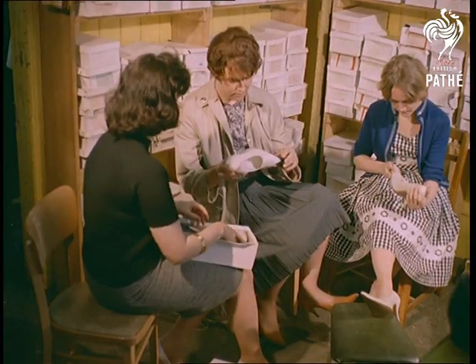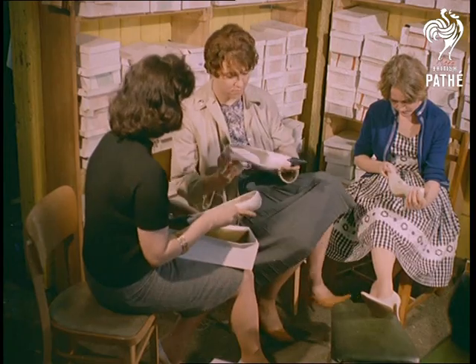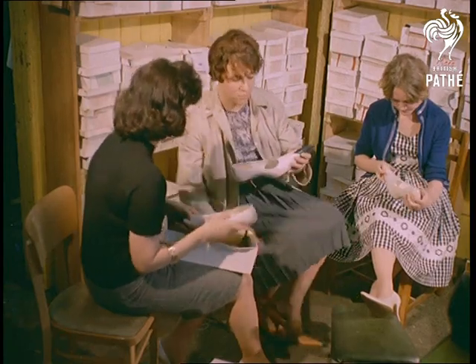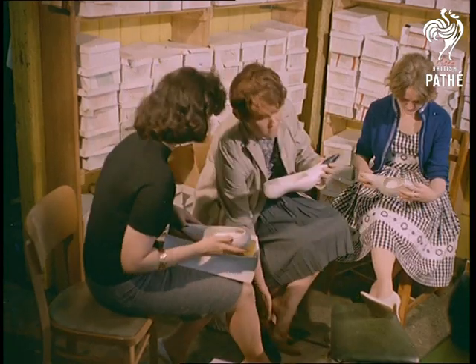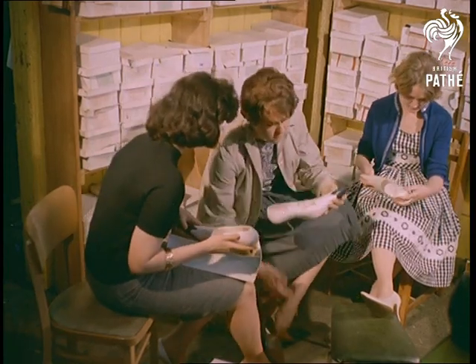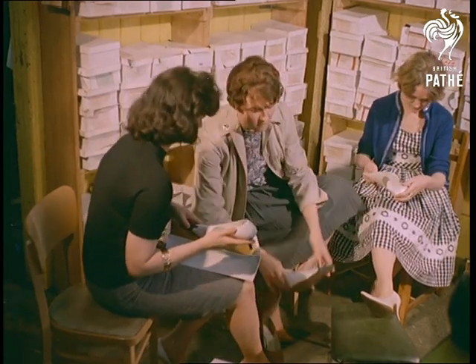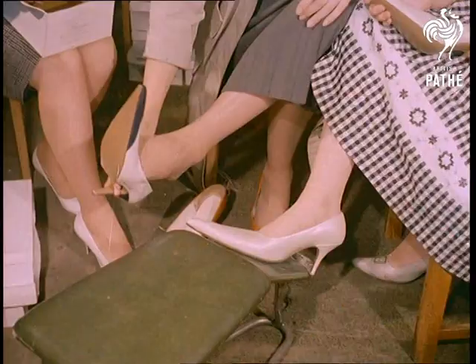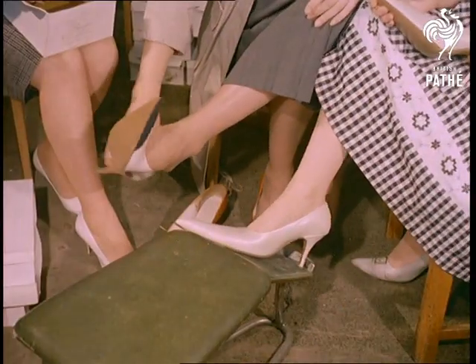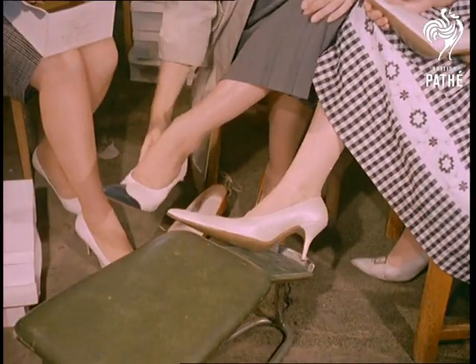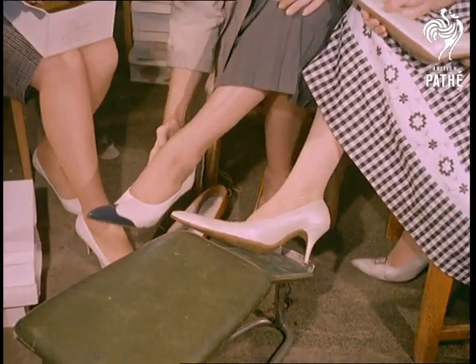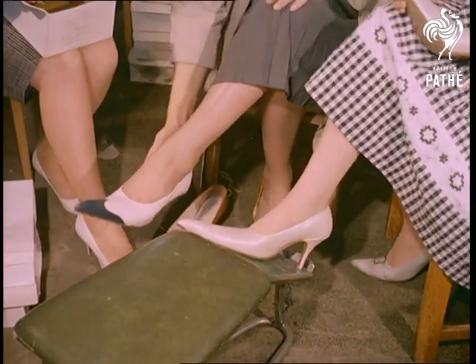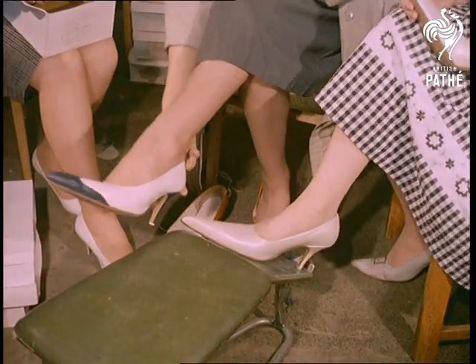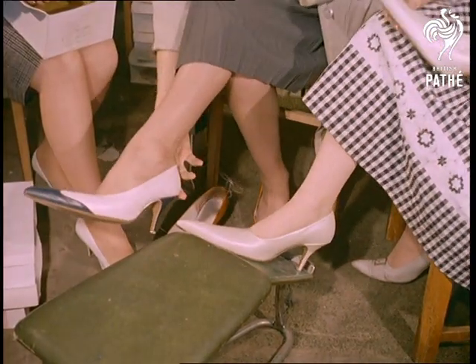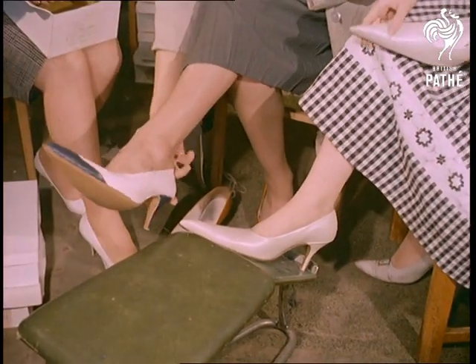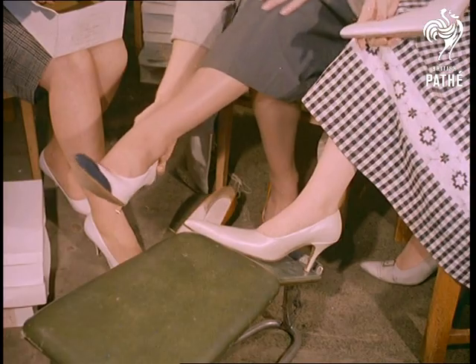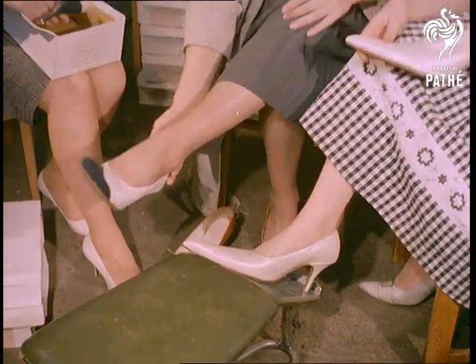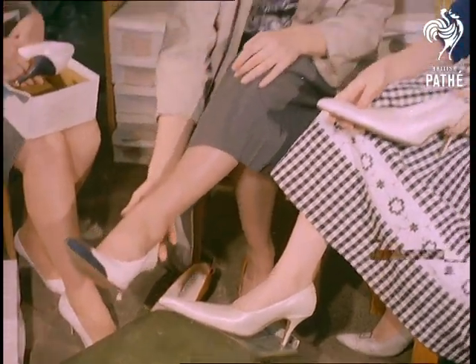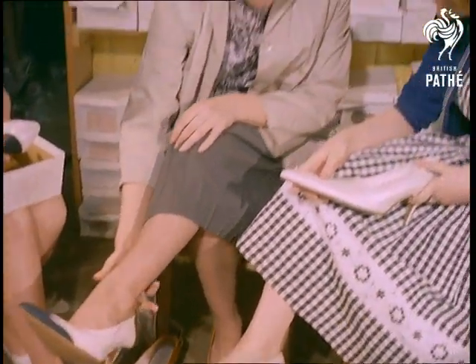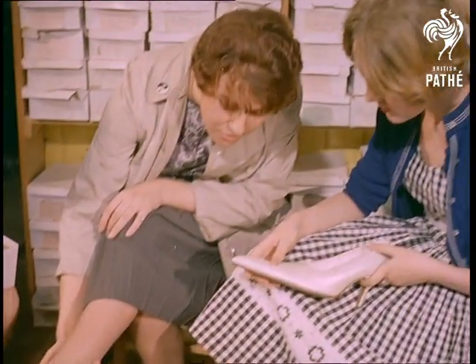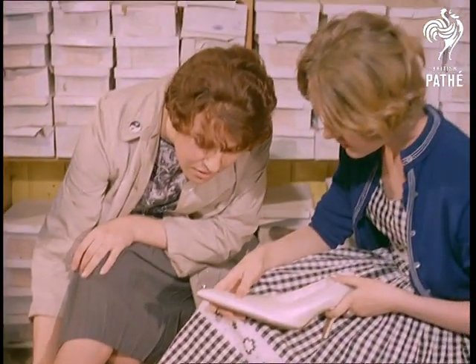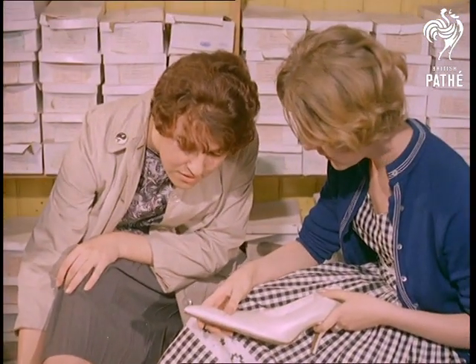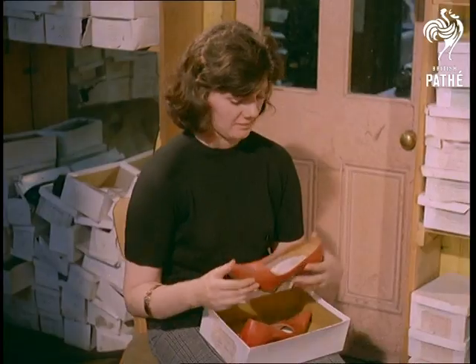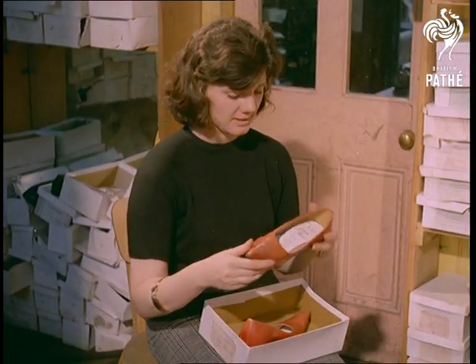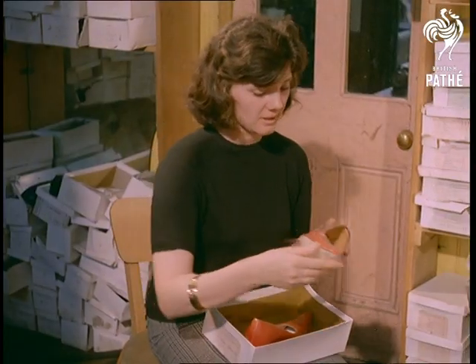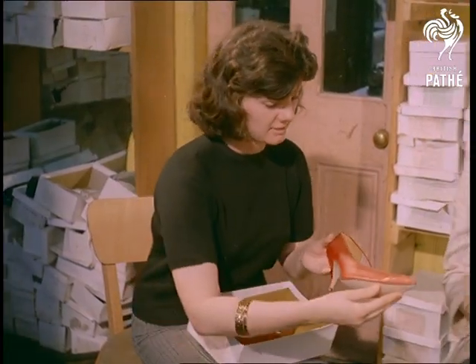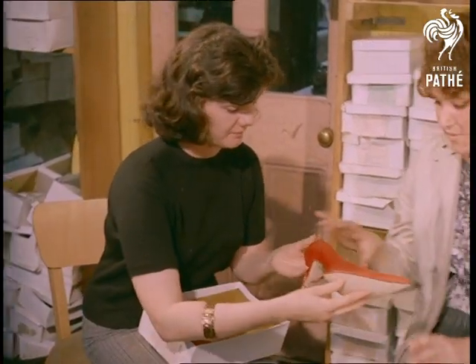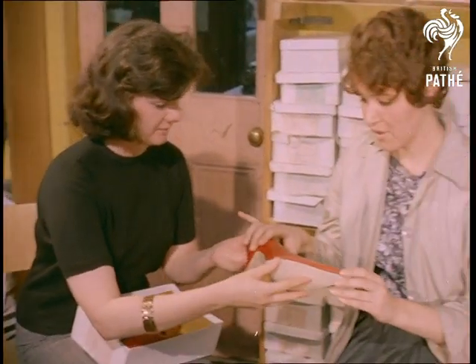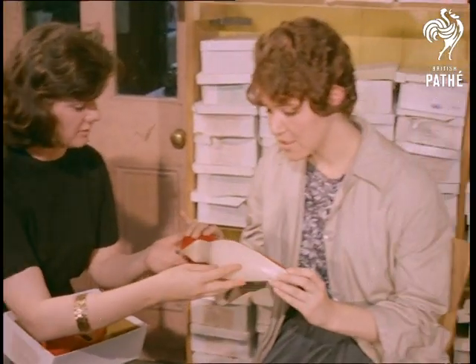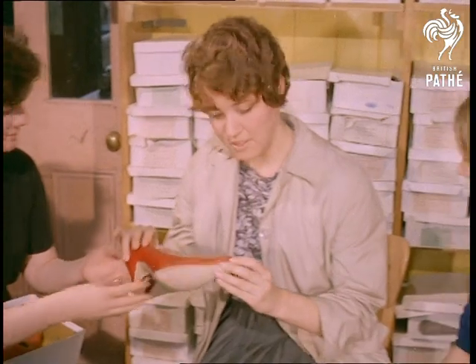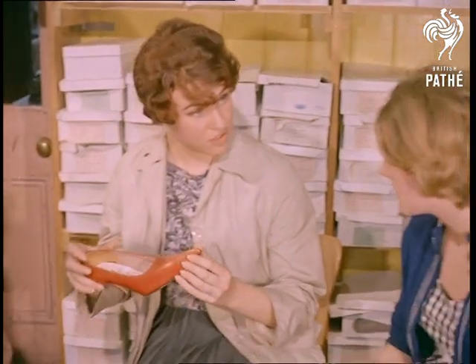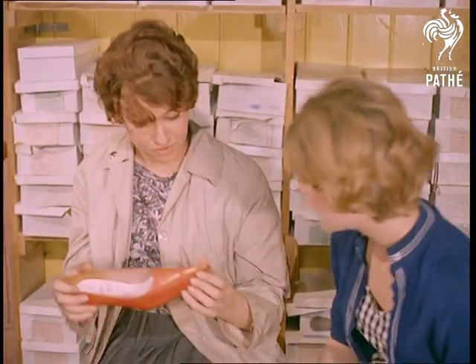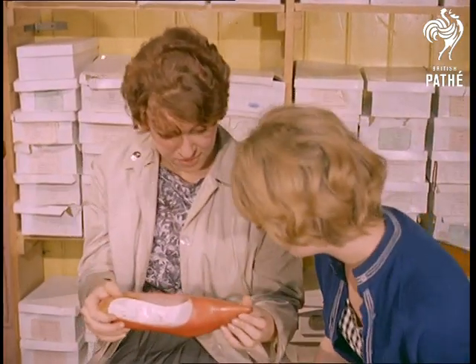Stan Bartholomew originally attempted to introduce the style four years ago and couldn't sell a single pair. Today, such is the demand that he and his assistants turn out 300 pairs a week, with a long waiting list.